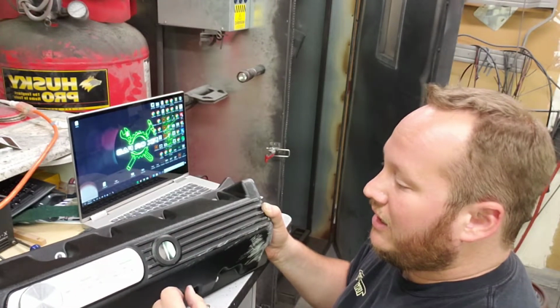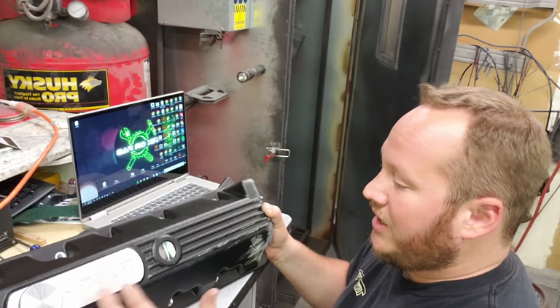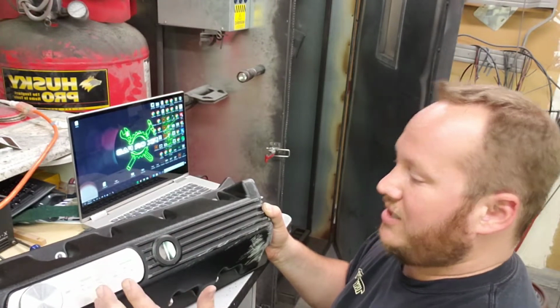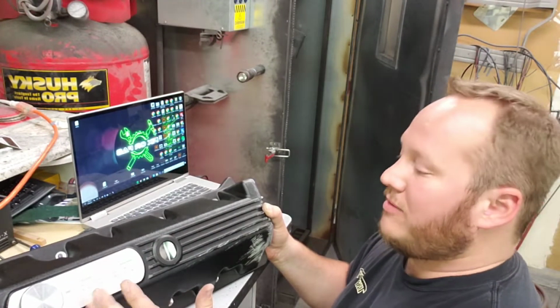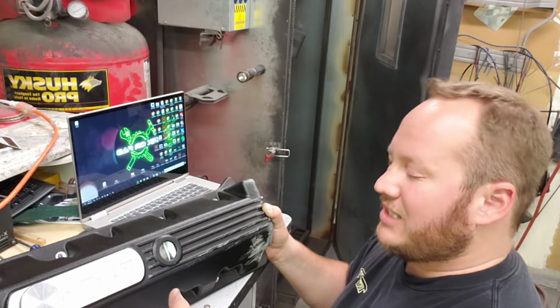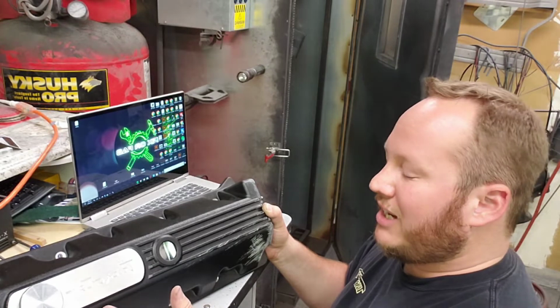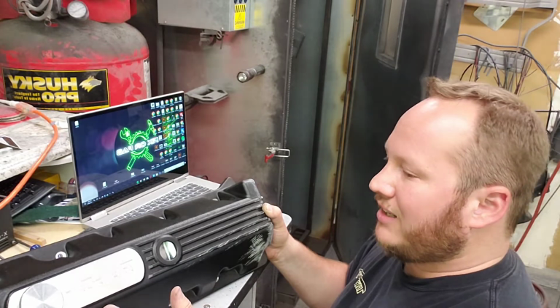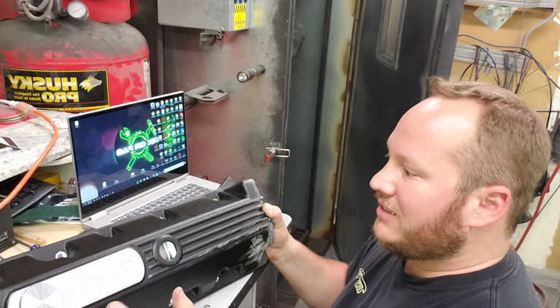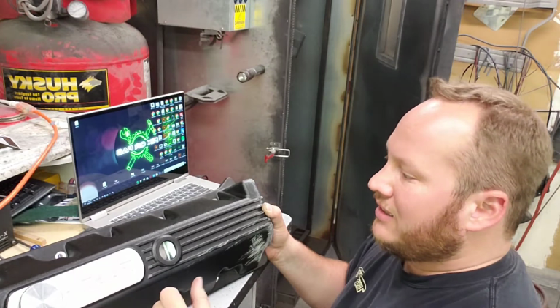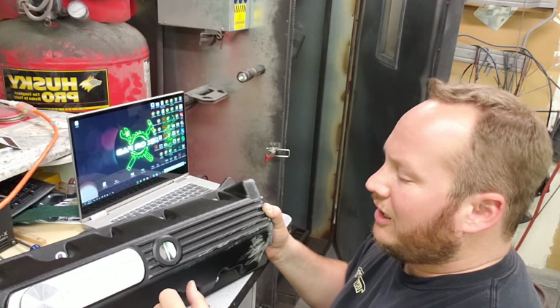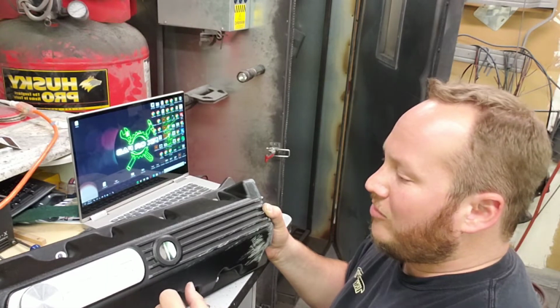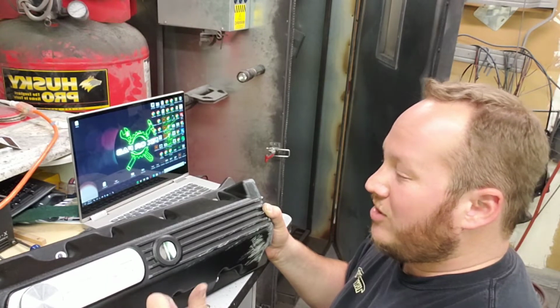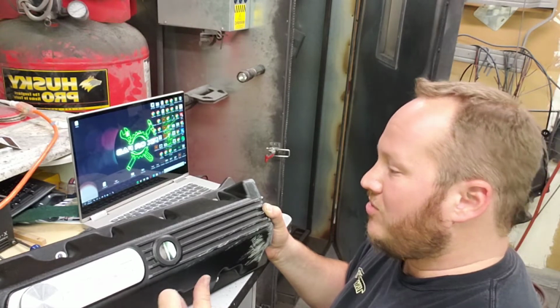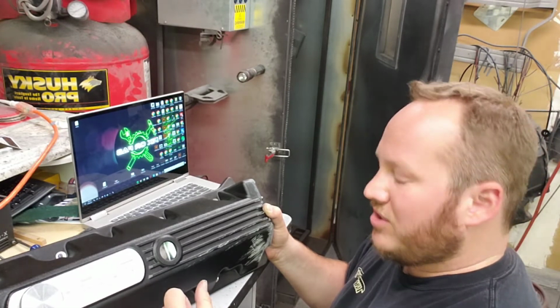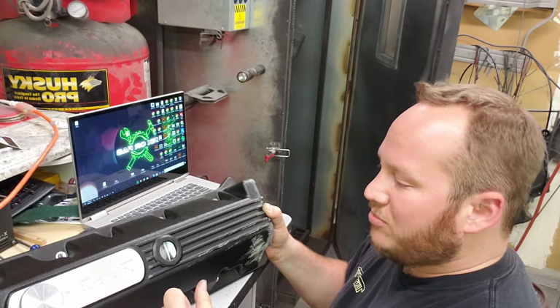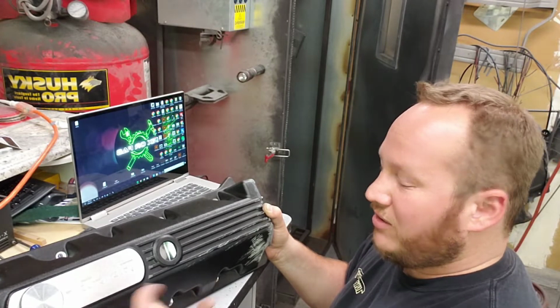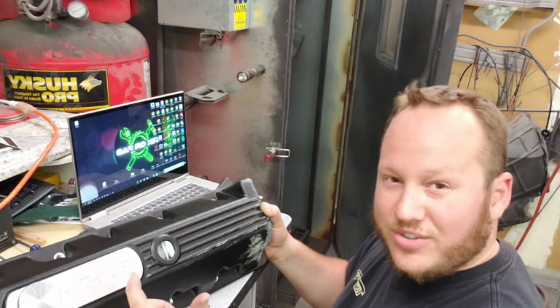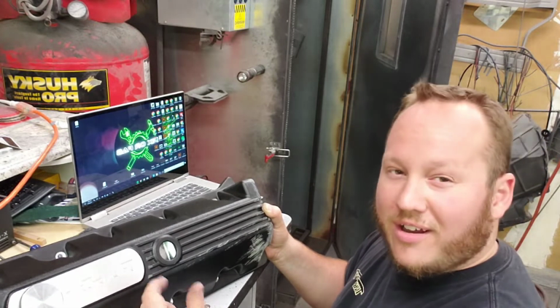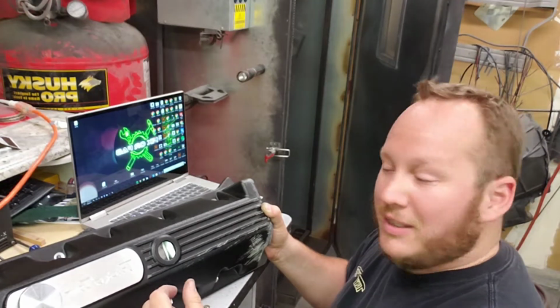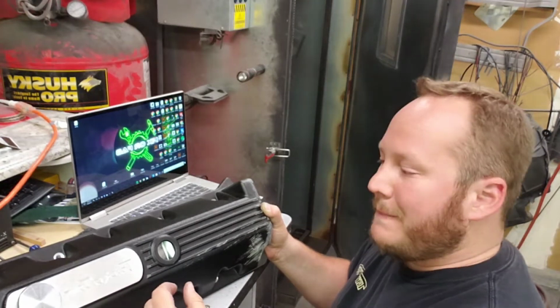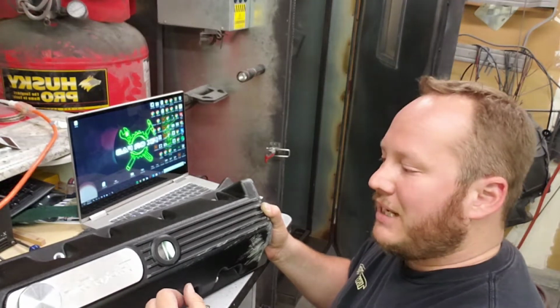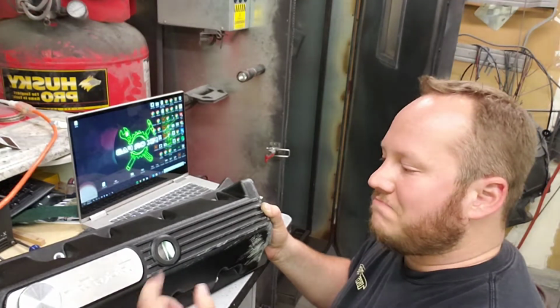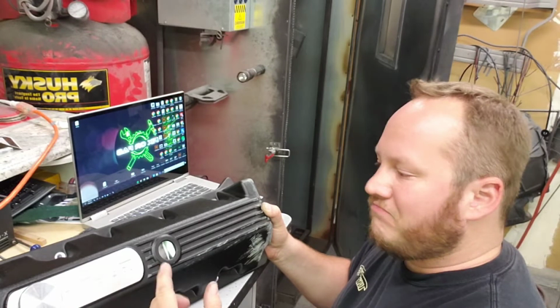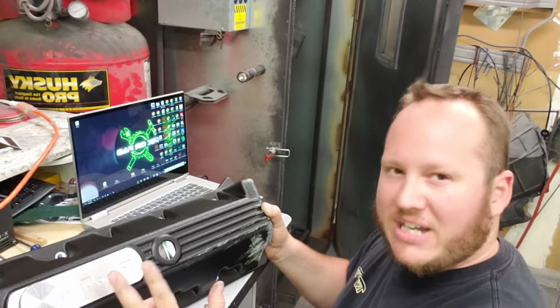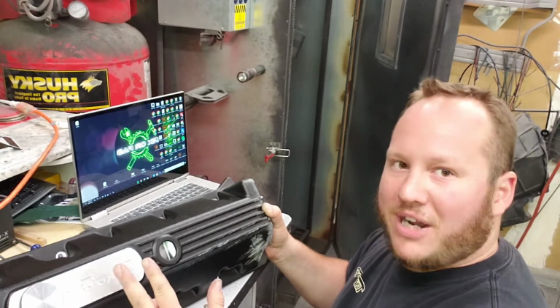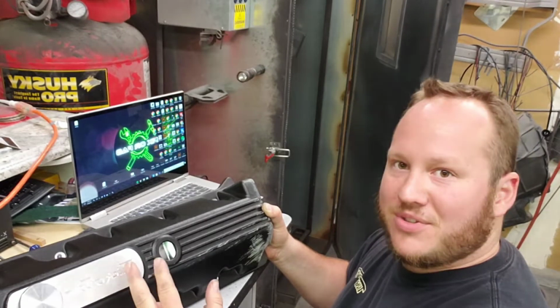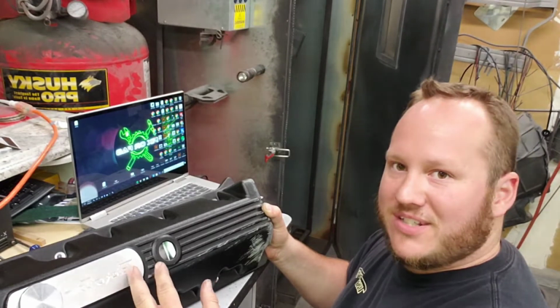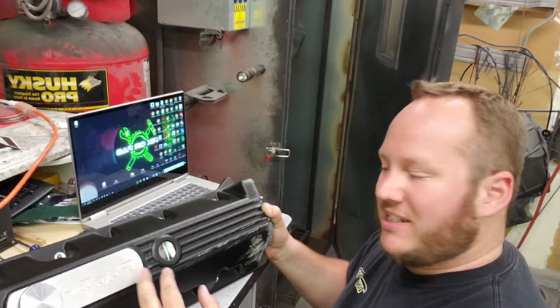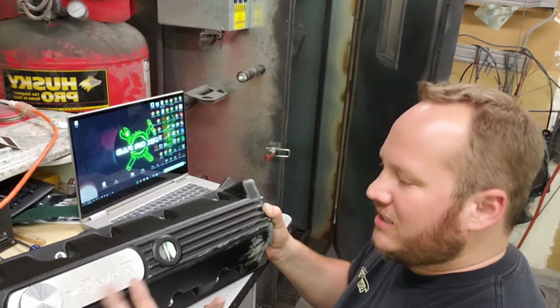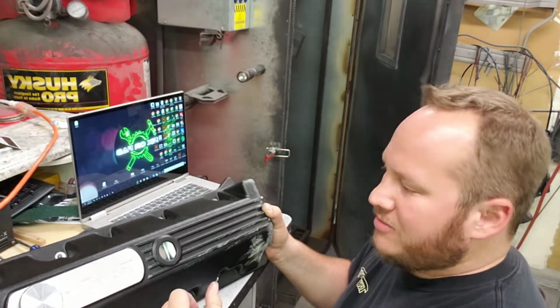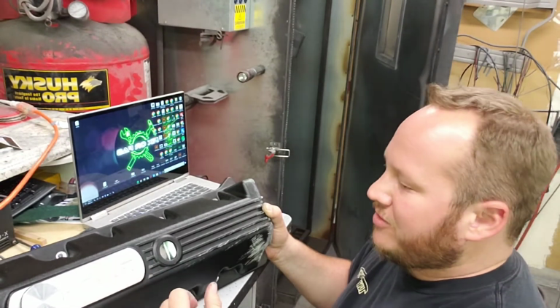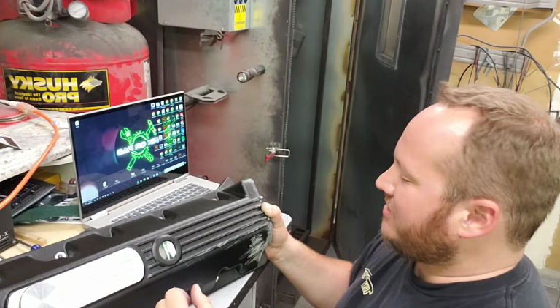Now yes, I could probably cut this out by hand — I could use a drill bit, a hole saw — but I need to practice with the CNC and the whole process.